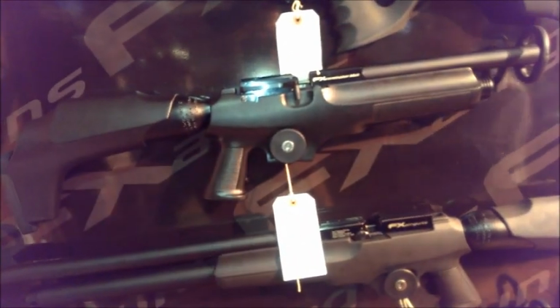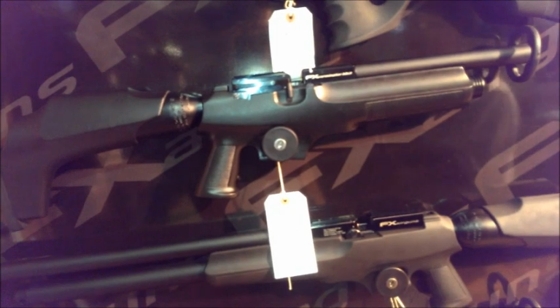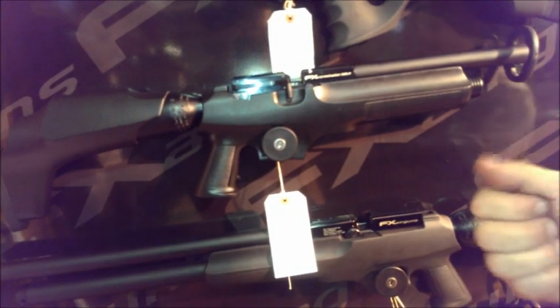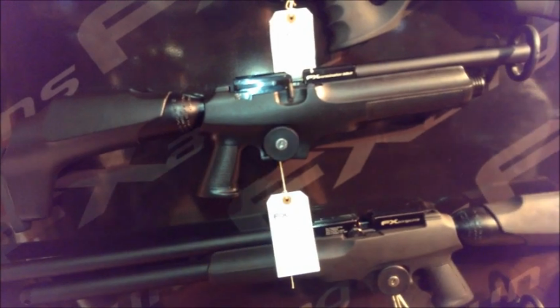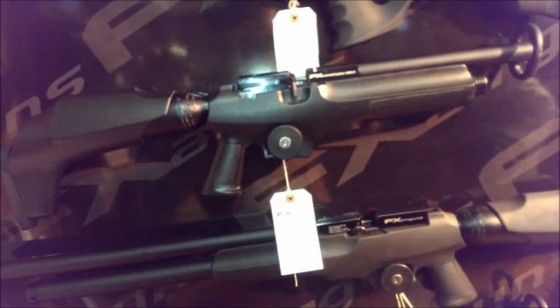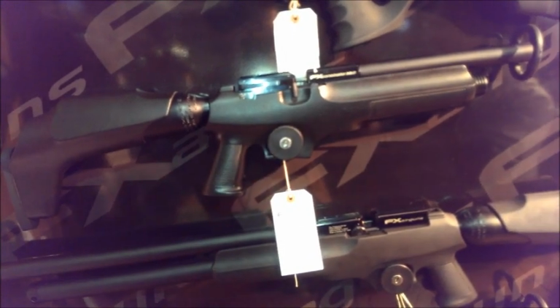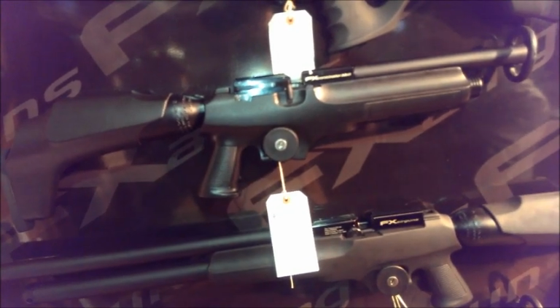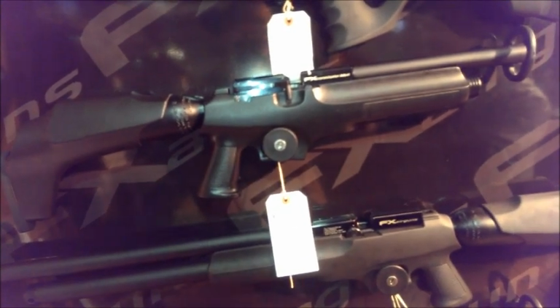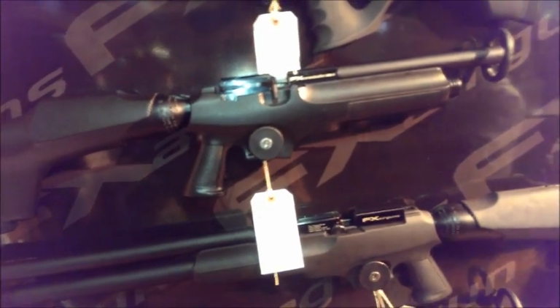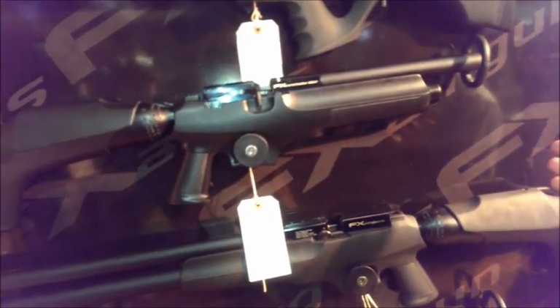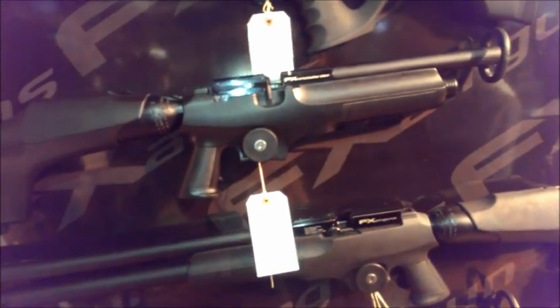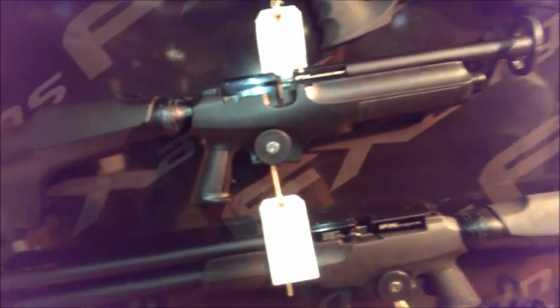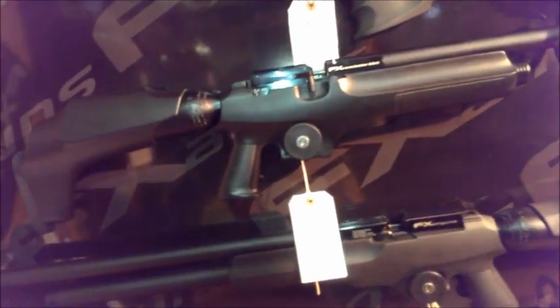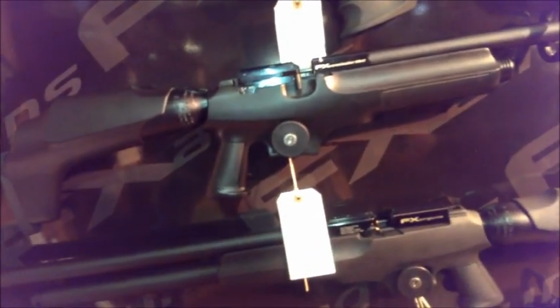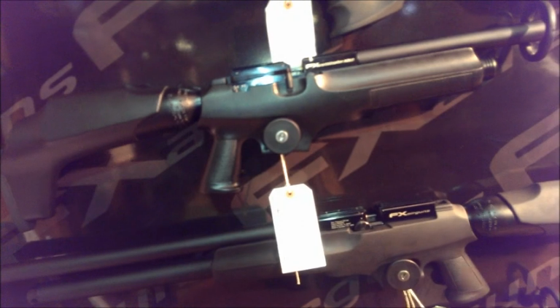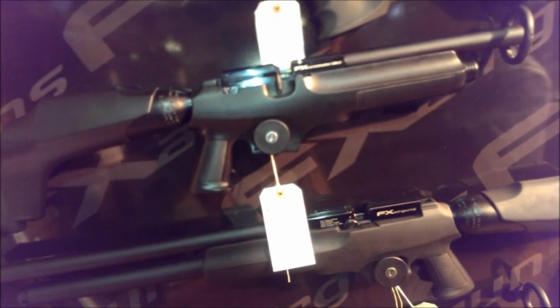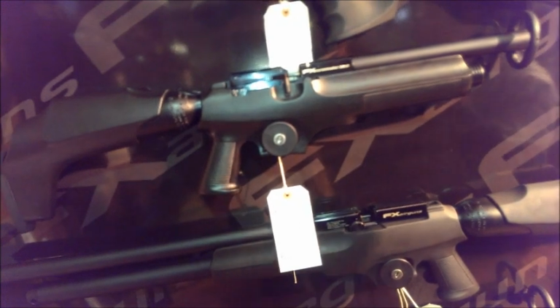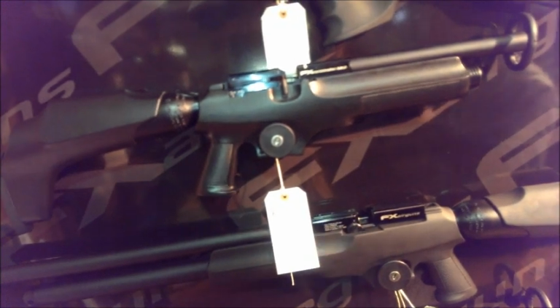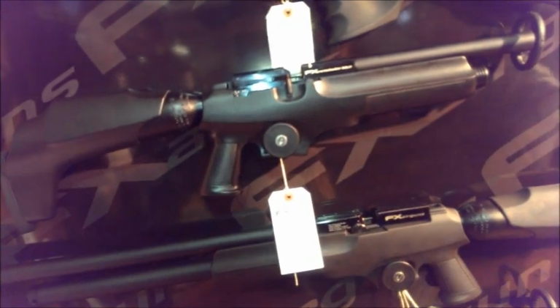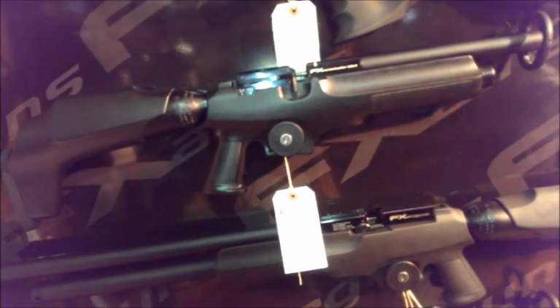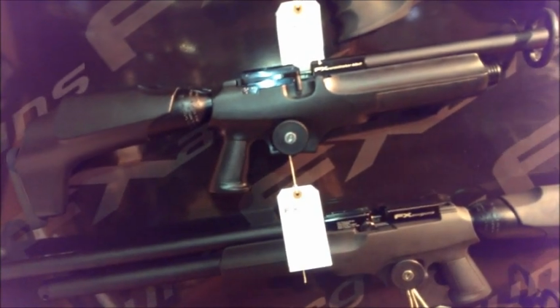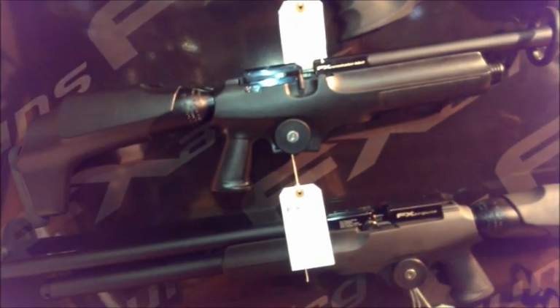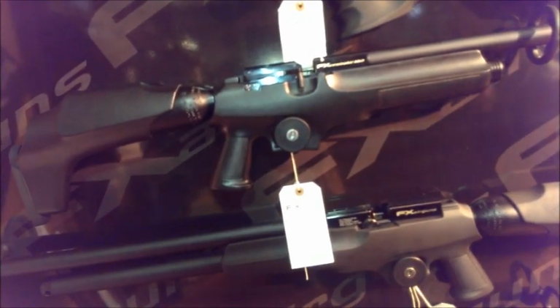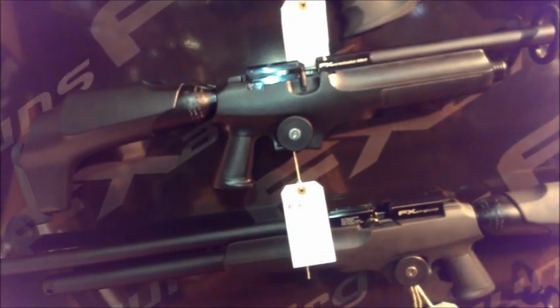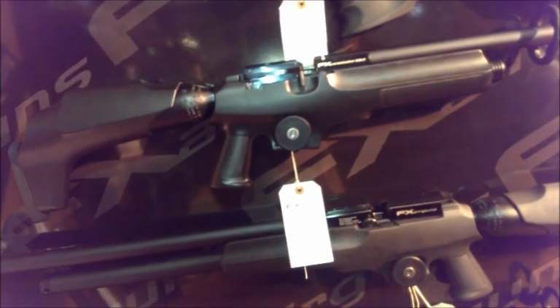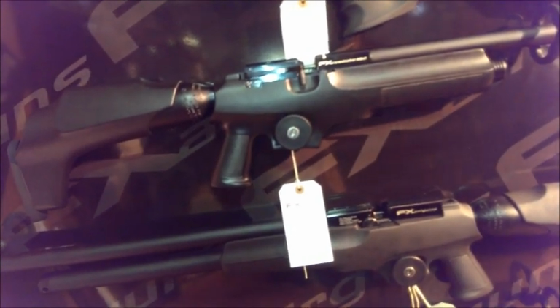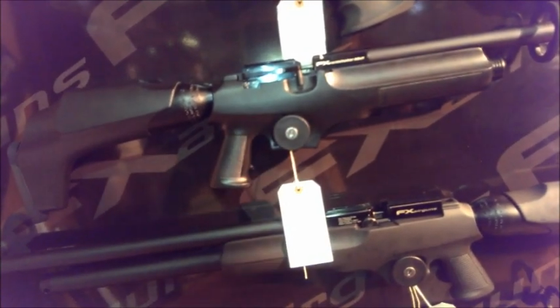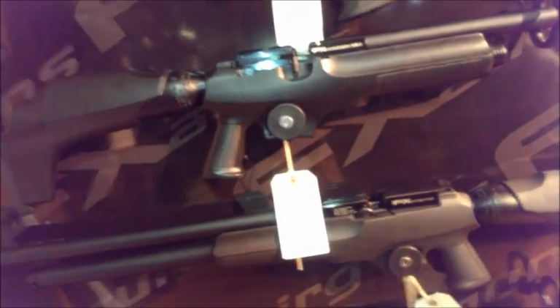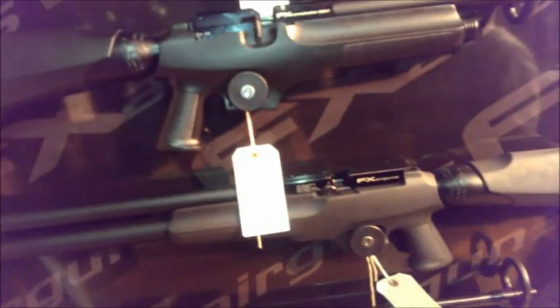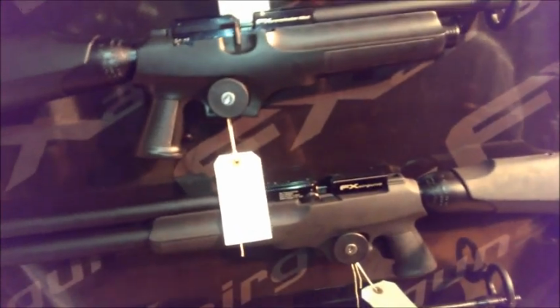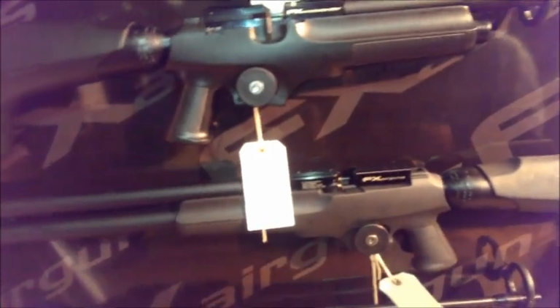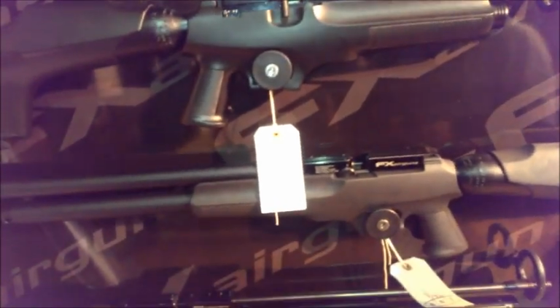What happens is, if you don't pull the cocking handle all the way back and hear a click, you're not cocked. But if you go to fire, just take the magazine out, pull the bolt back, take the mag out, fire it out again. That's the only thing I'll say to people about it.